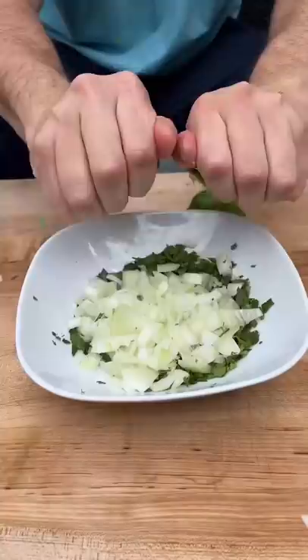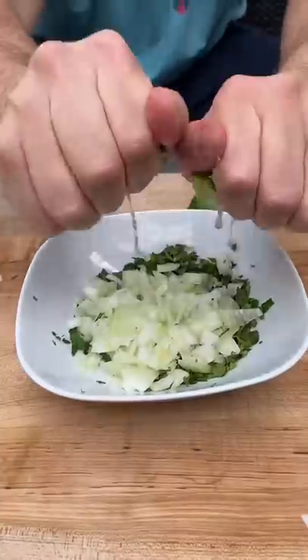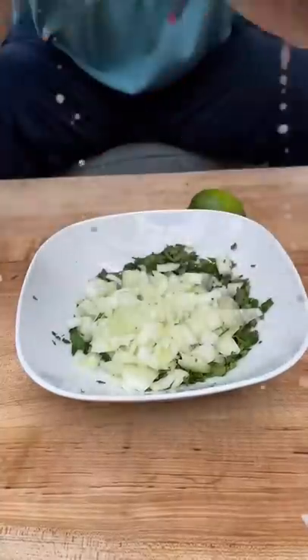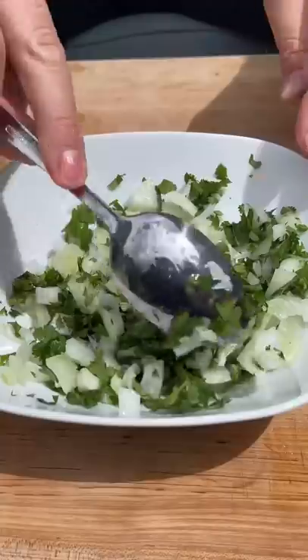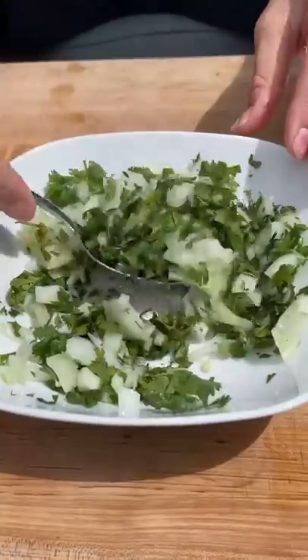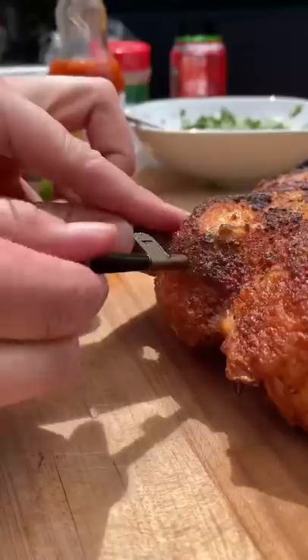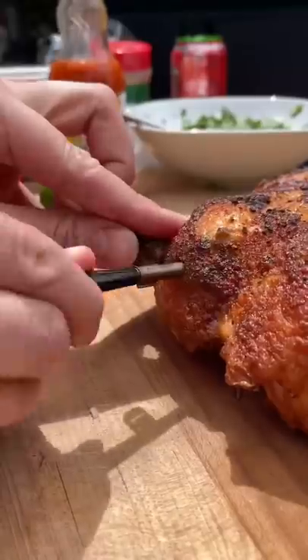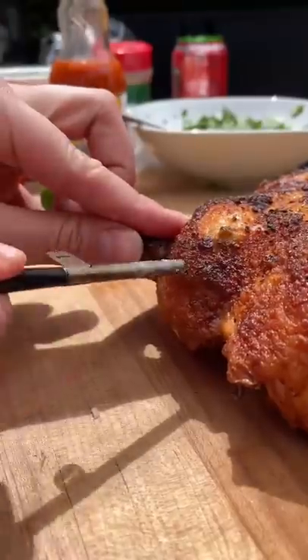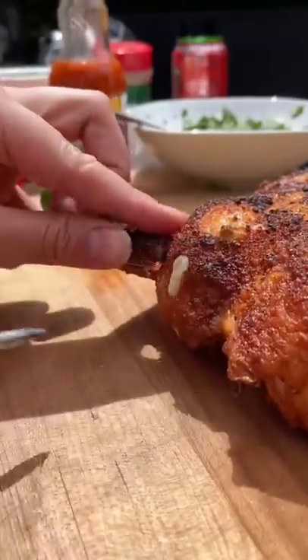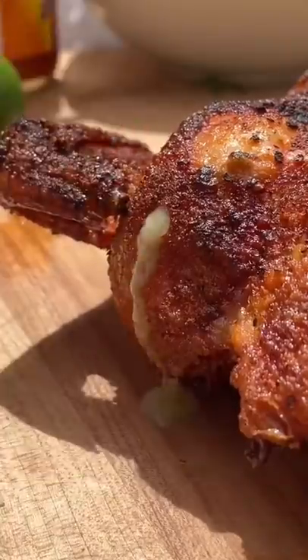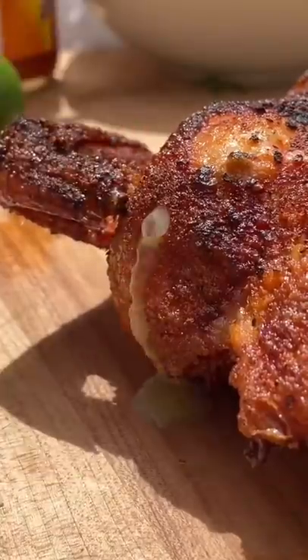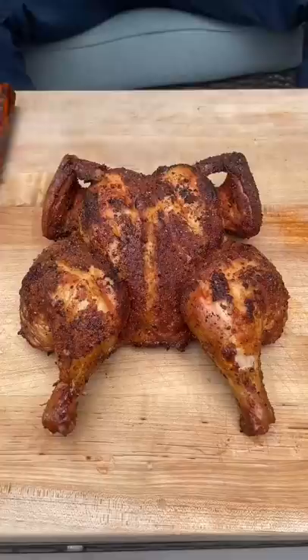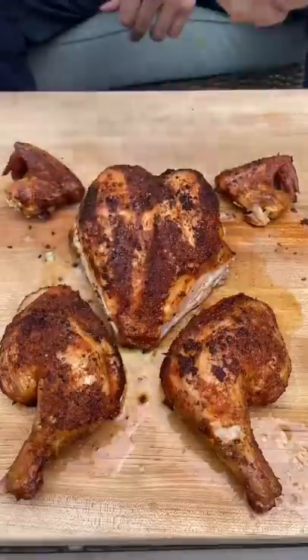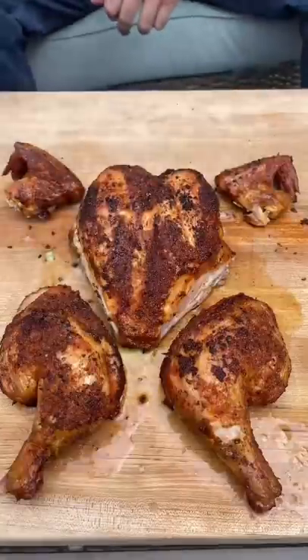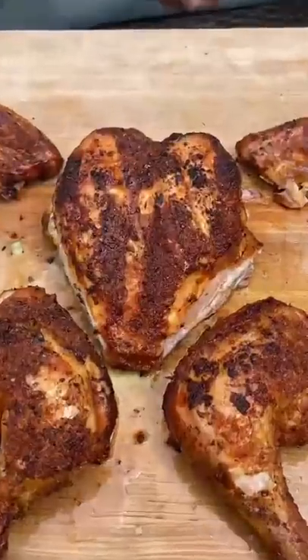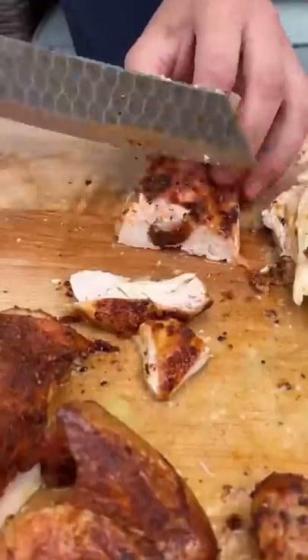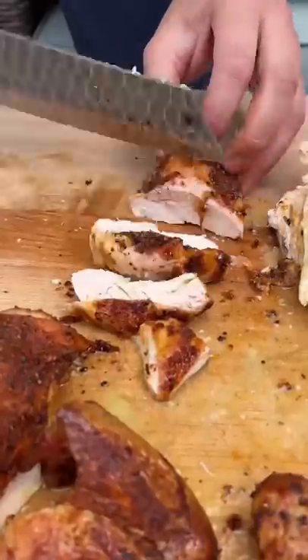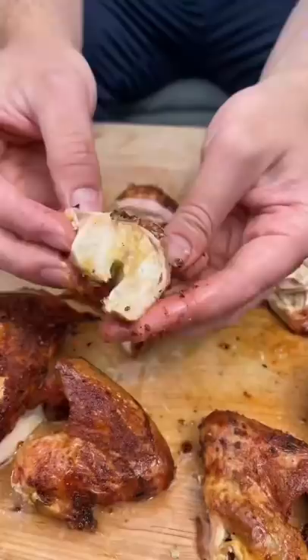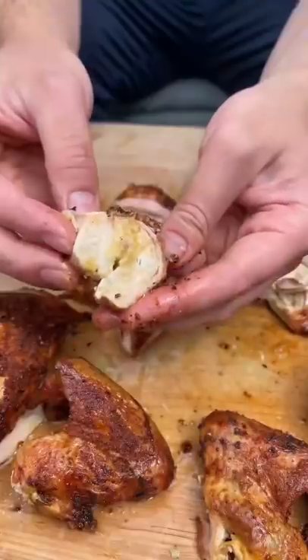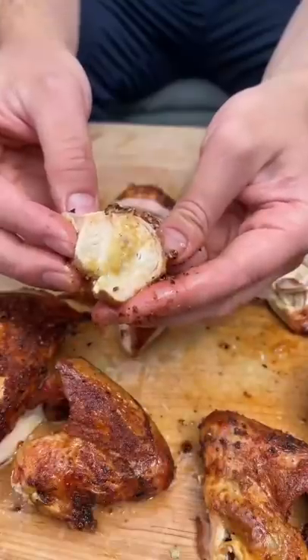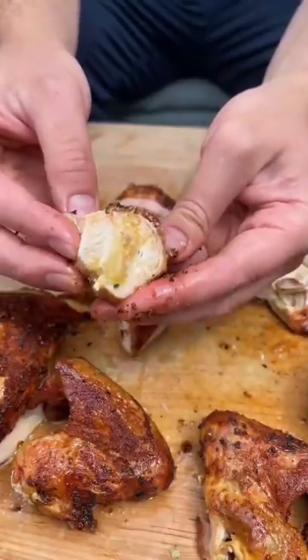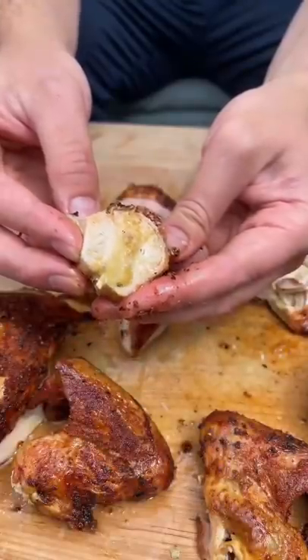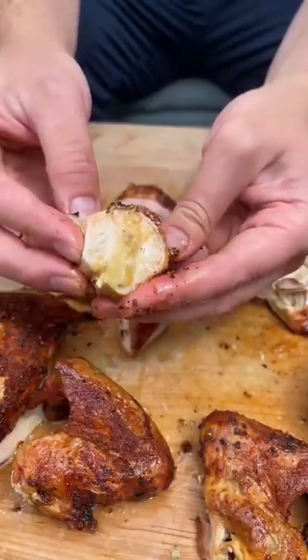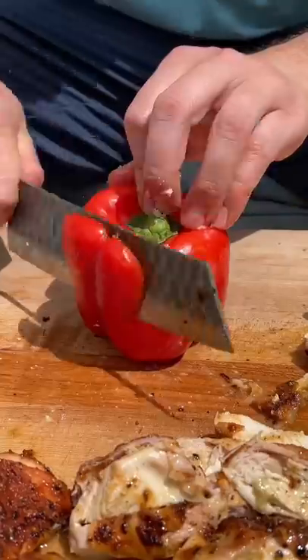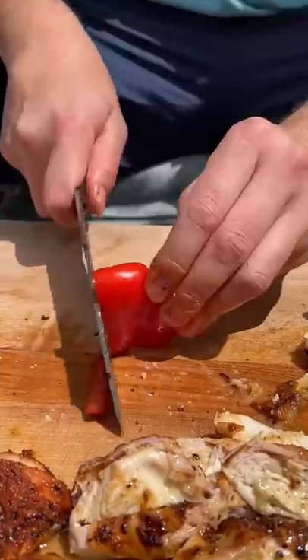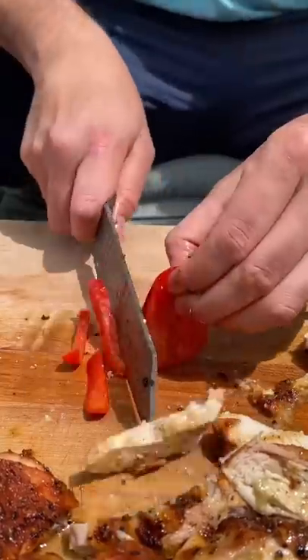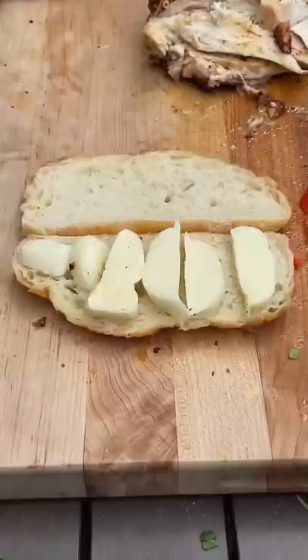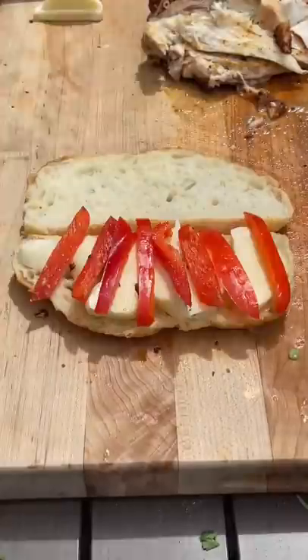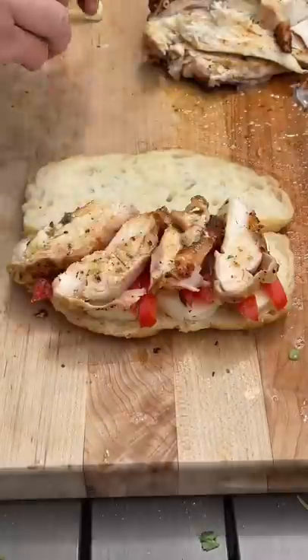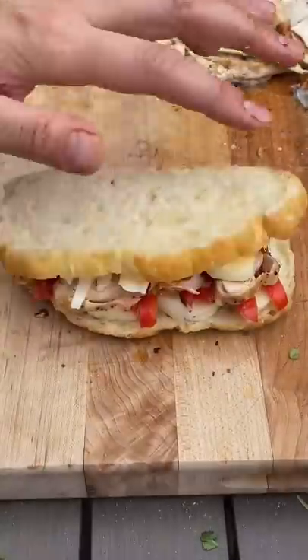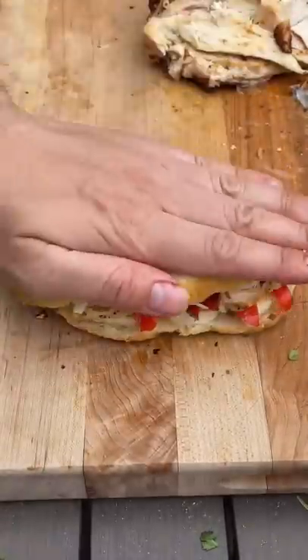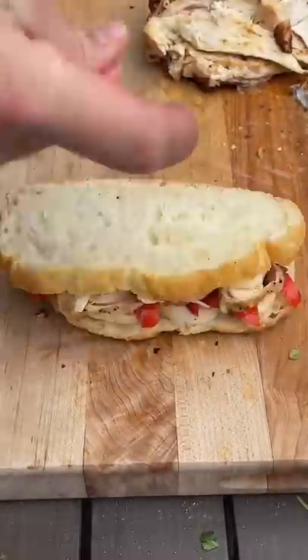Some cilantro, lime onions for later. Lord have mercy, I'm about to bust — watch this. Huge perk of spatchcocking is that it makes it so easy to carve. Look at that, it's literally green oozing out of there, but that's just flavor, baby.